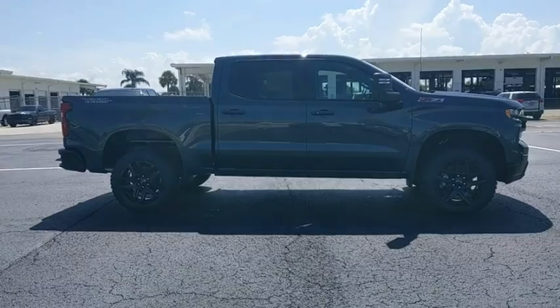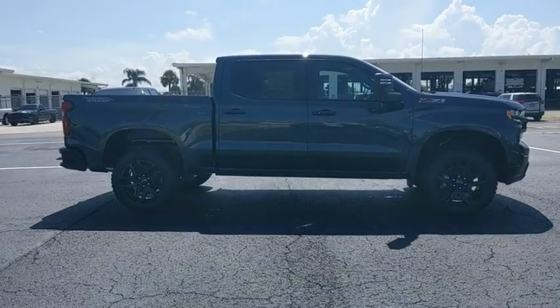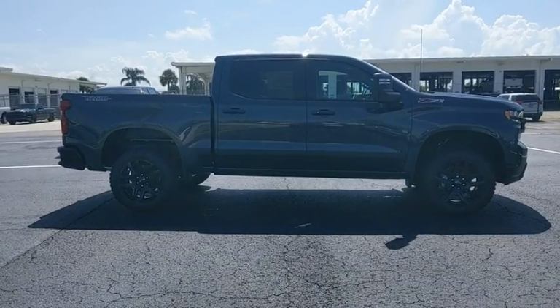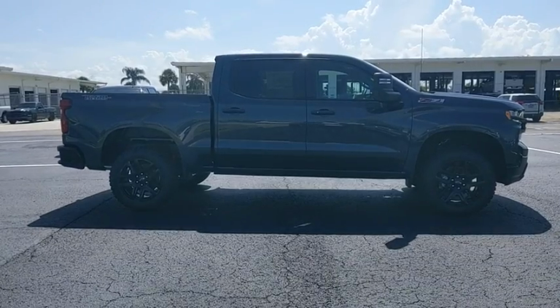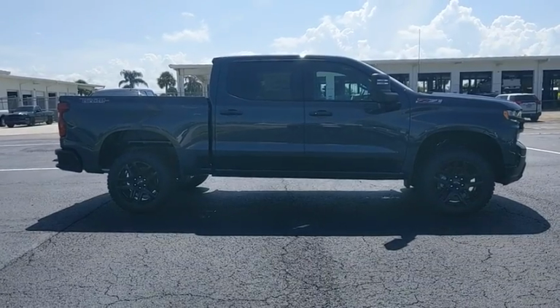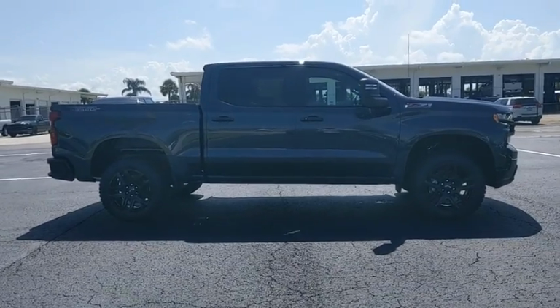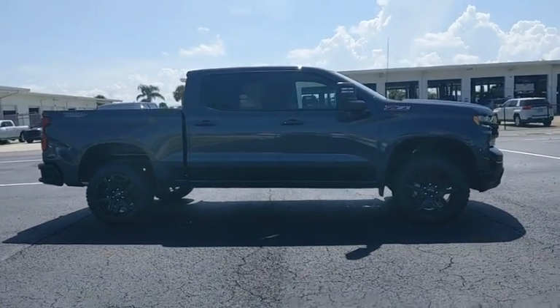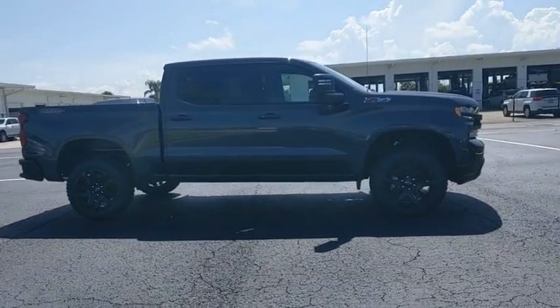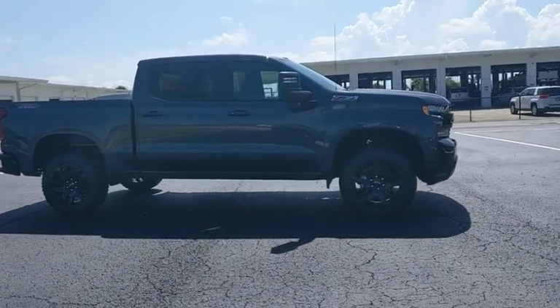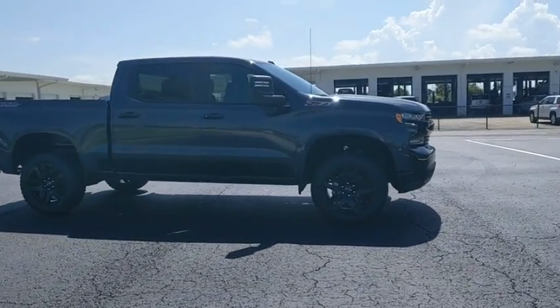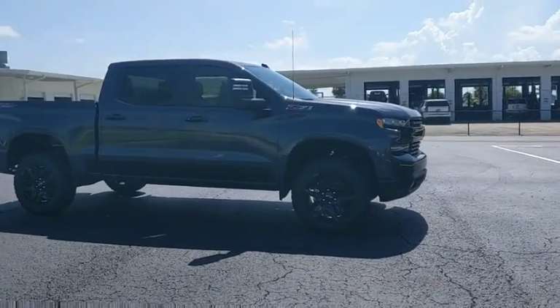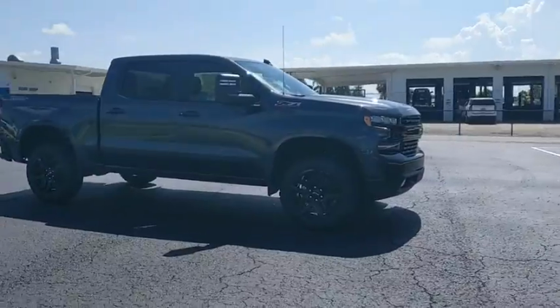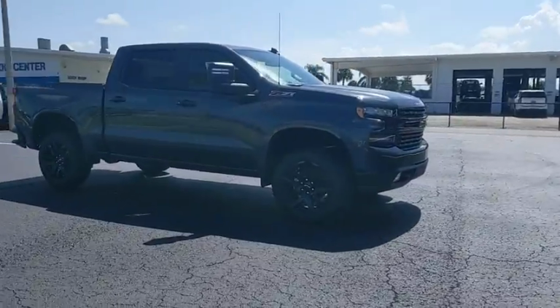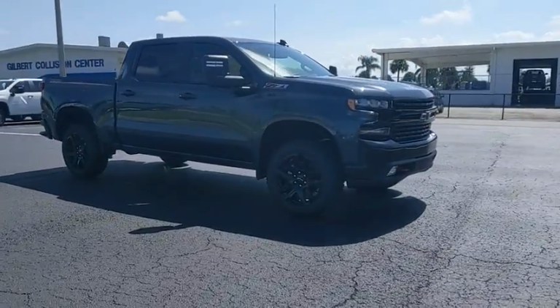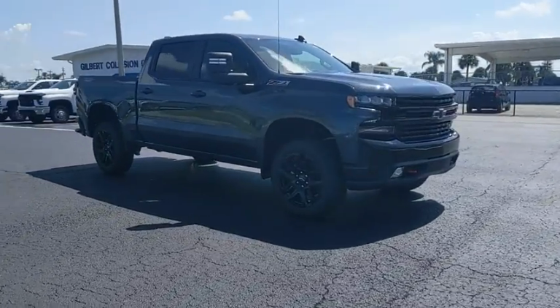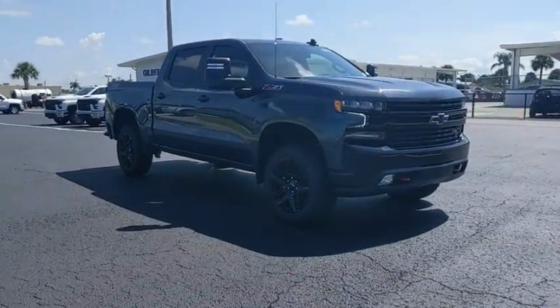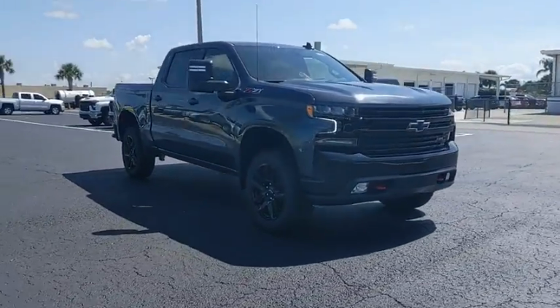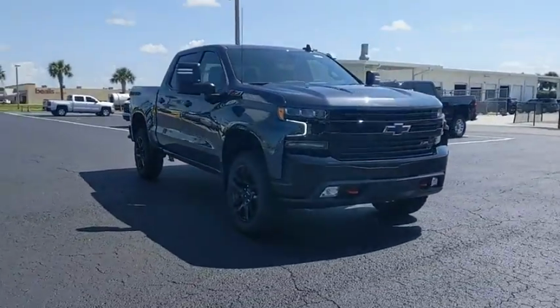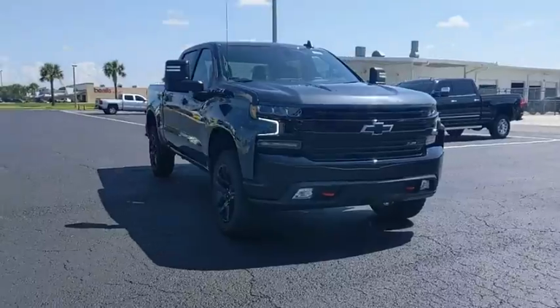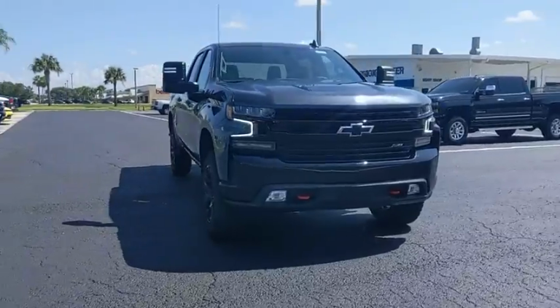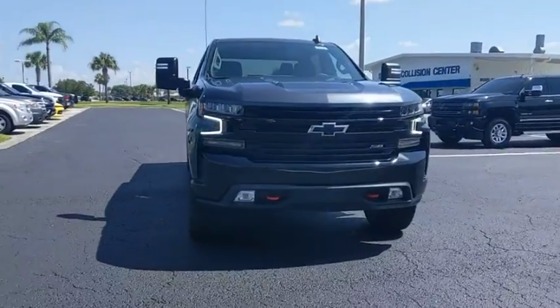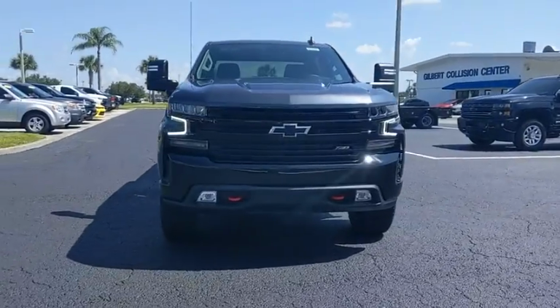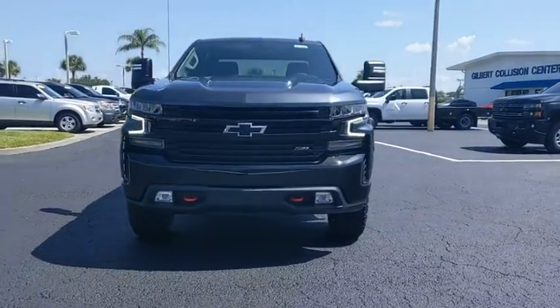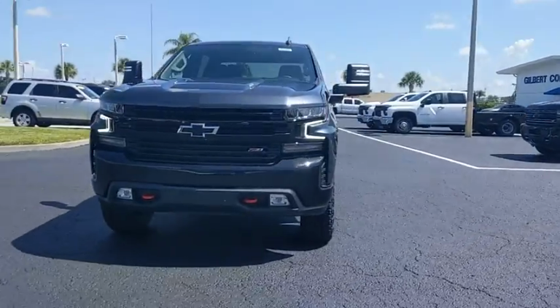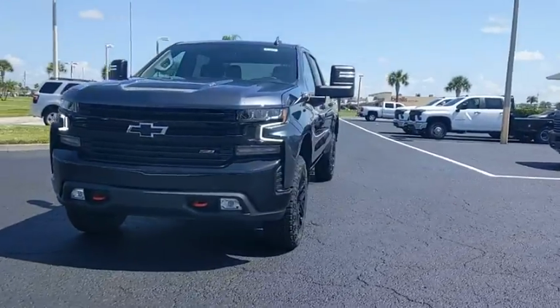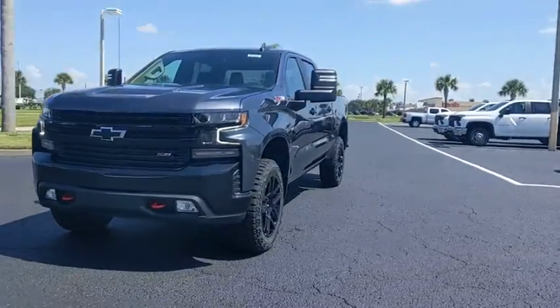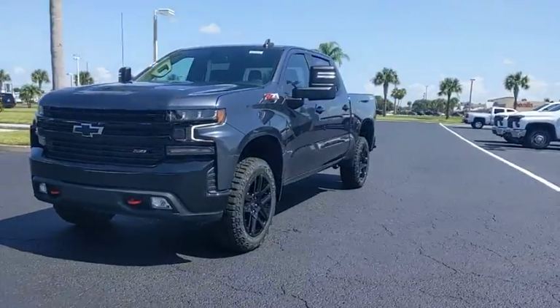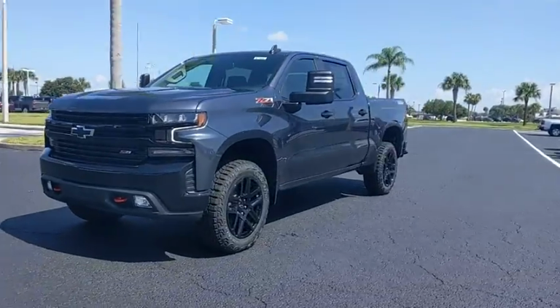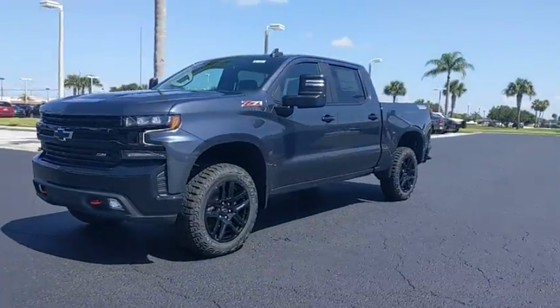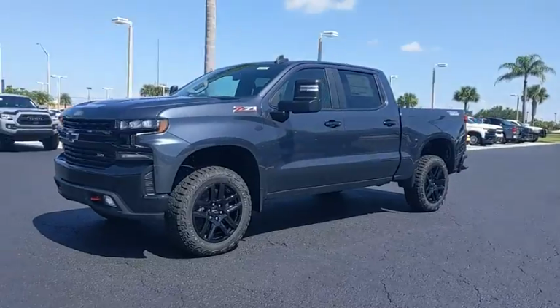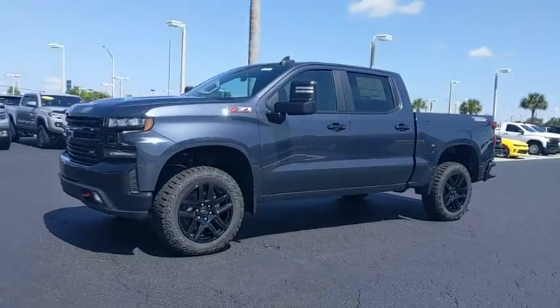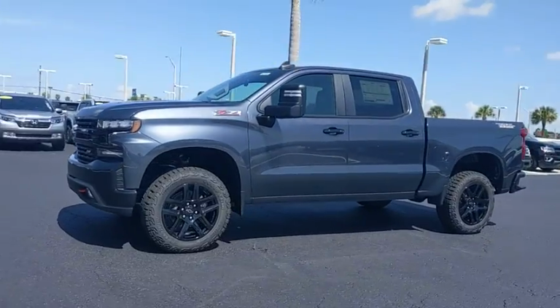Looking for the right vehicle? Check out the 2021 Silverado 1500. The Chevy Silverado 1500 has the lowest cost of ownership of any full-size pickup. This vehicle has less than 100 miles.